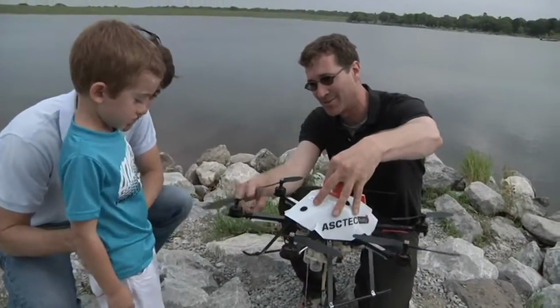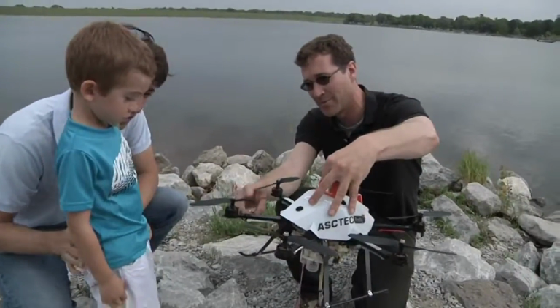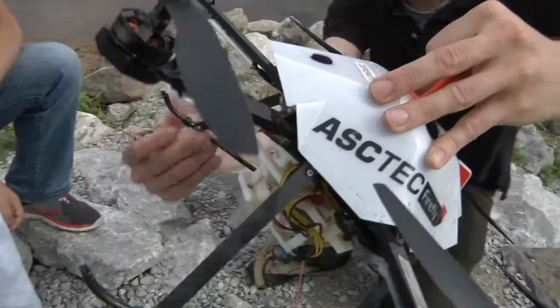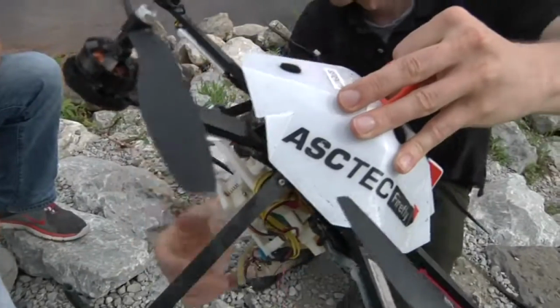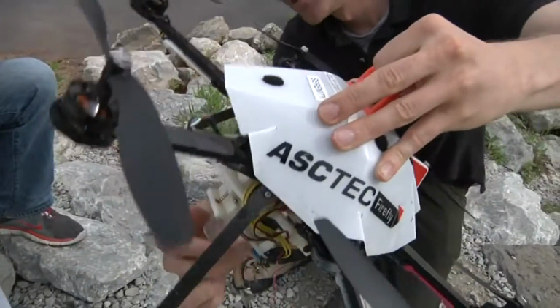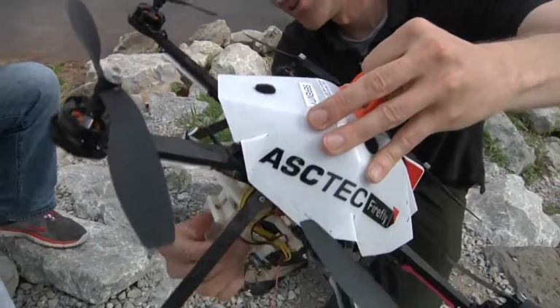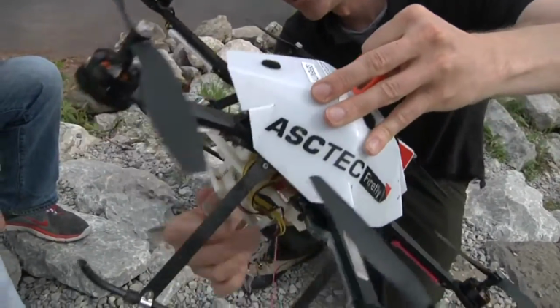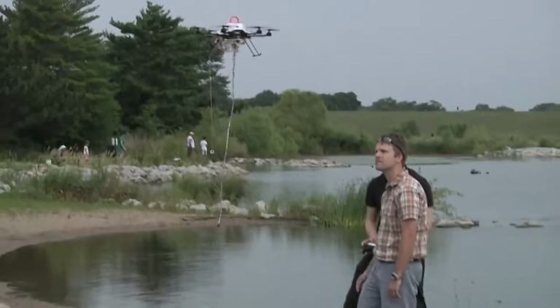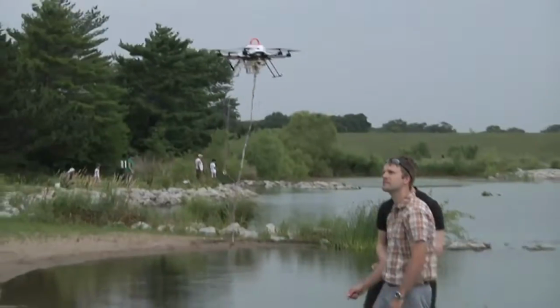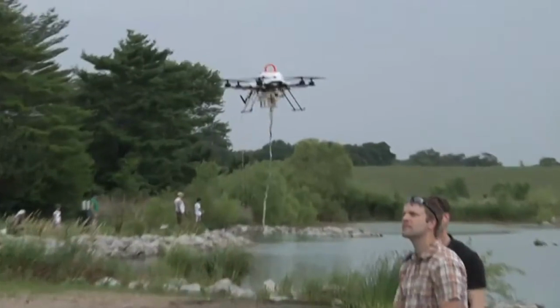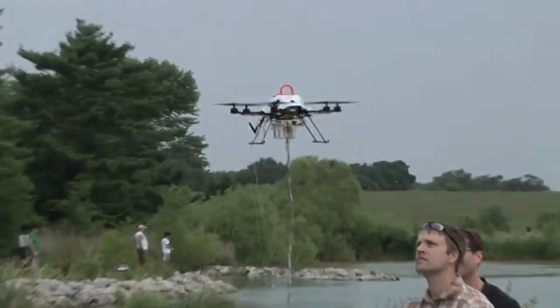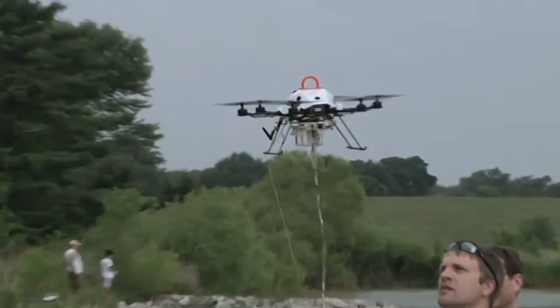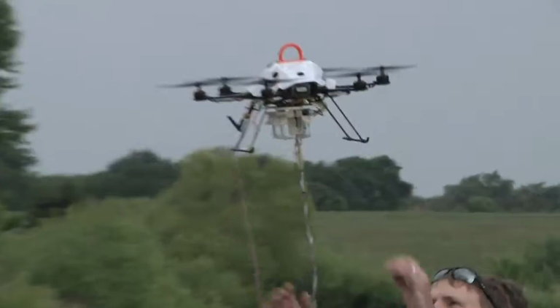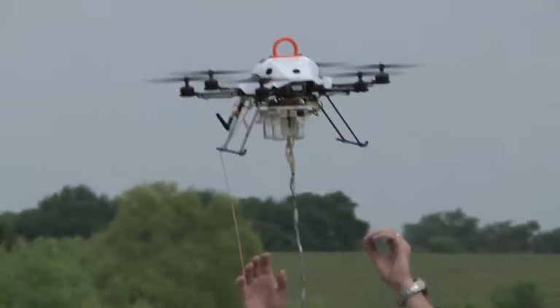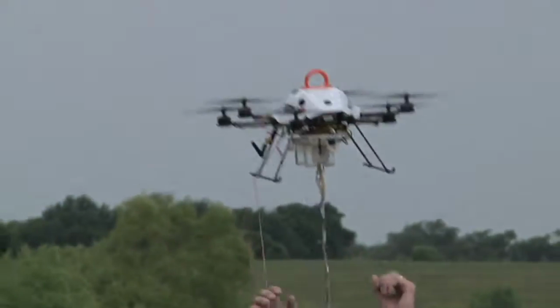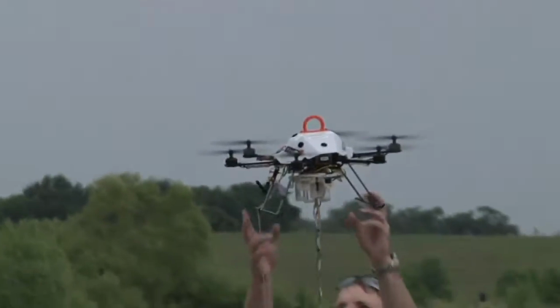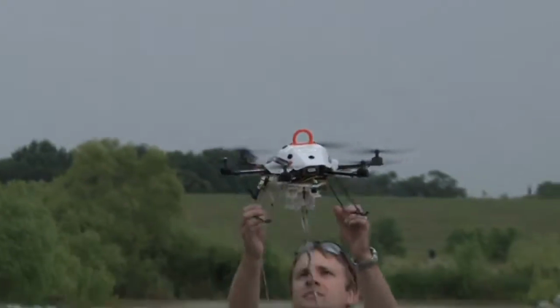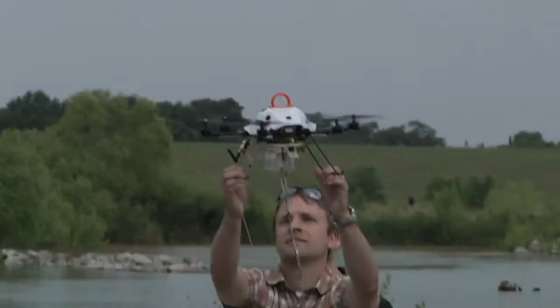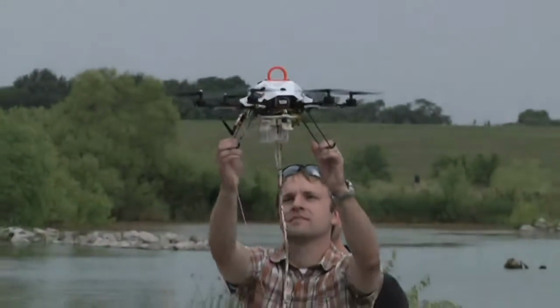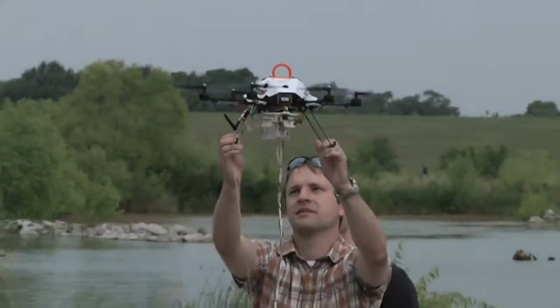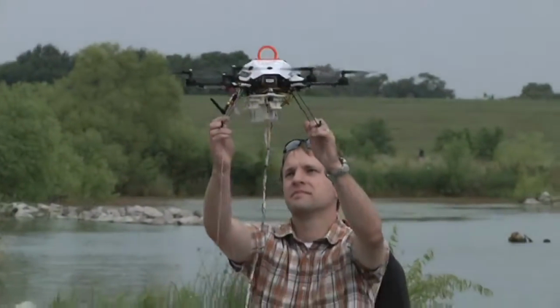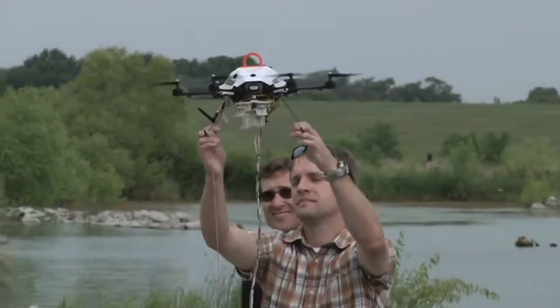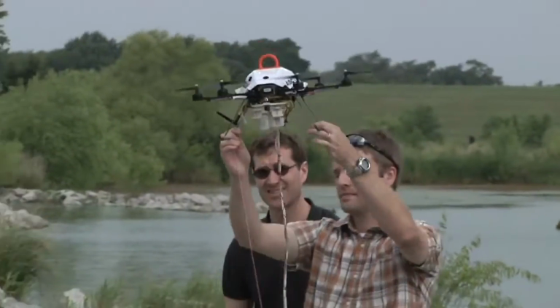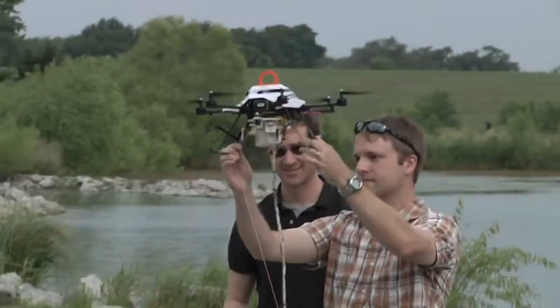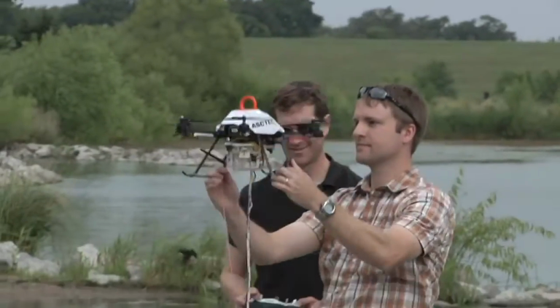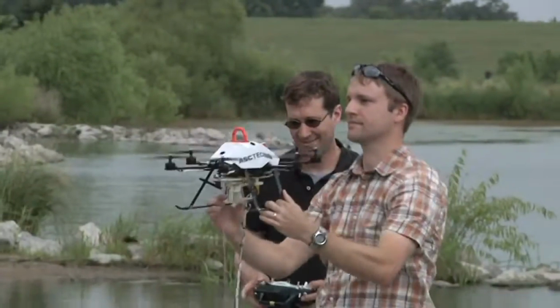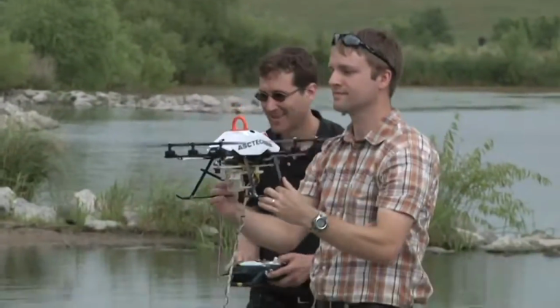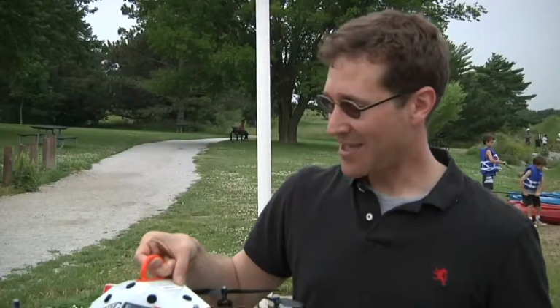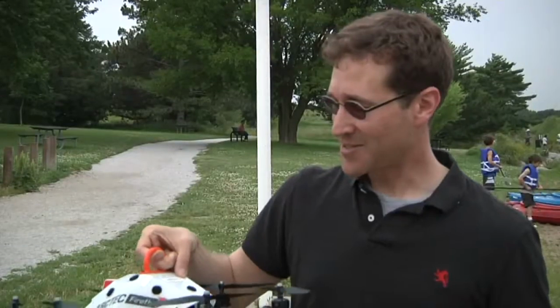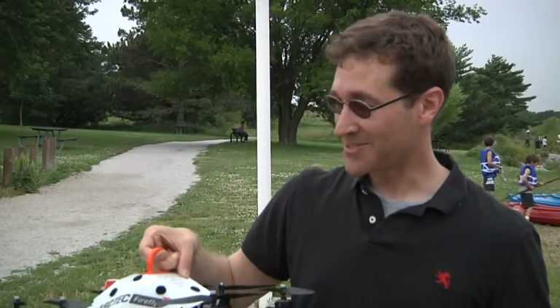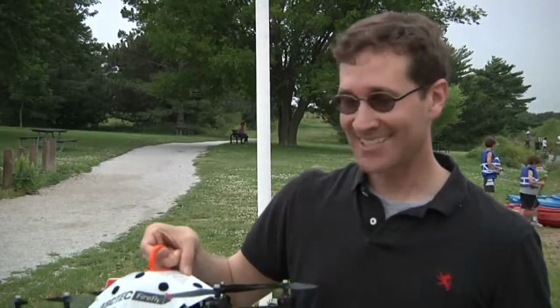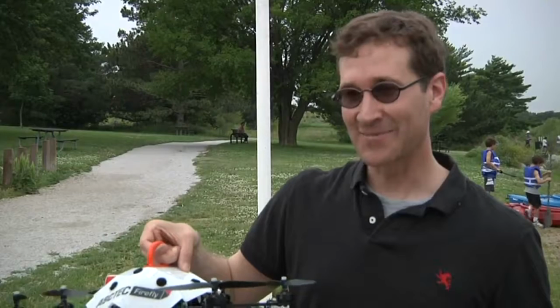To make a reality out of everyone having a drone to help them perform their task or their job or make their life easier — I think the sky's the limit.